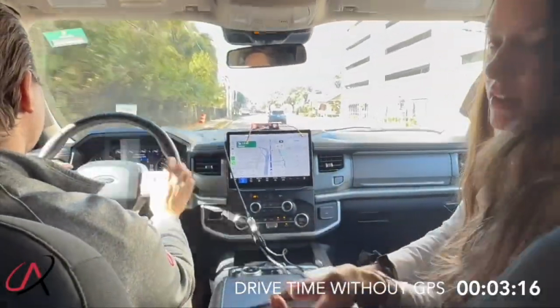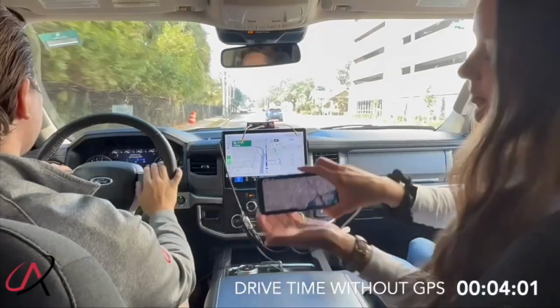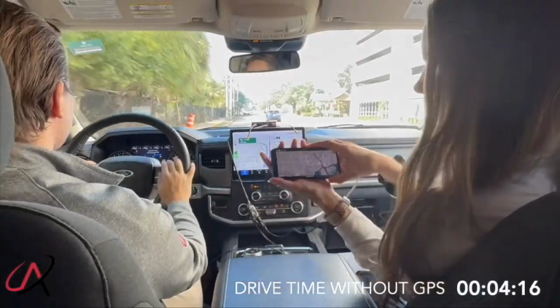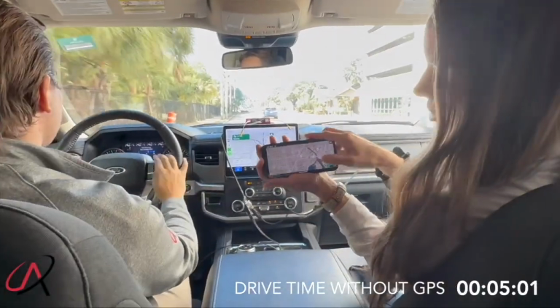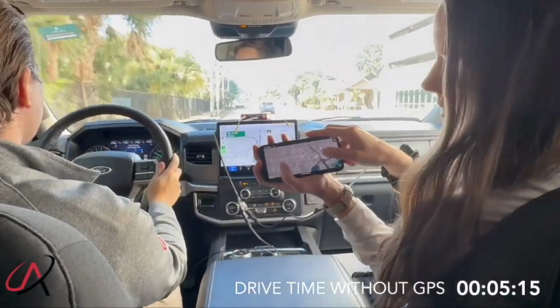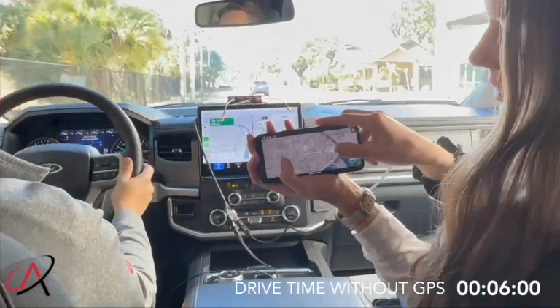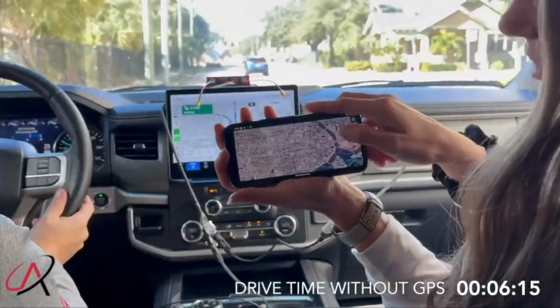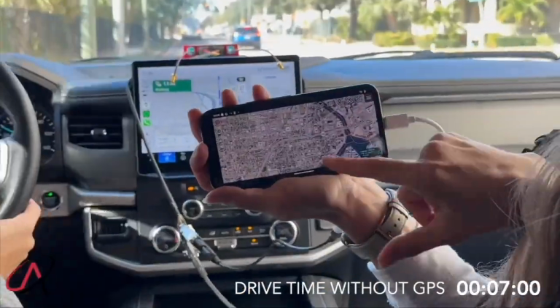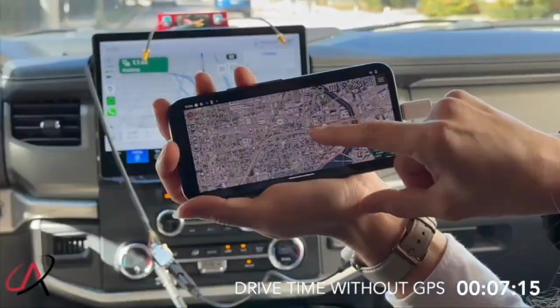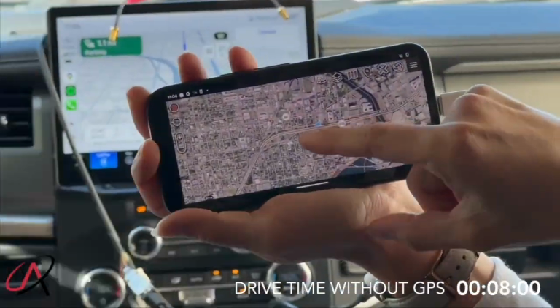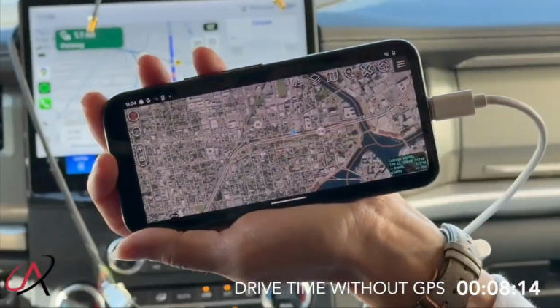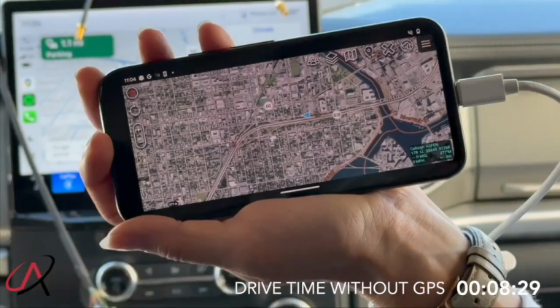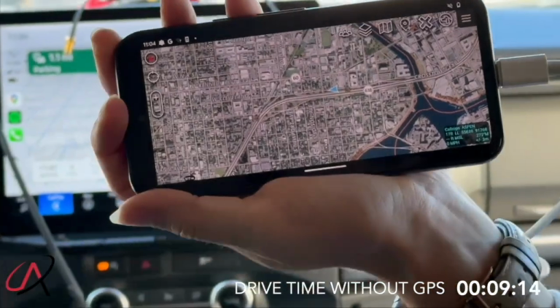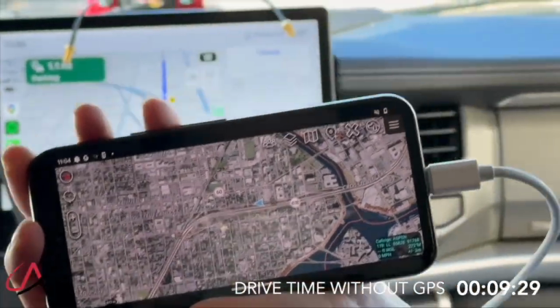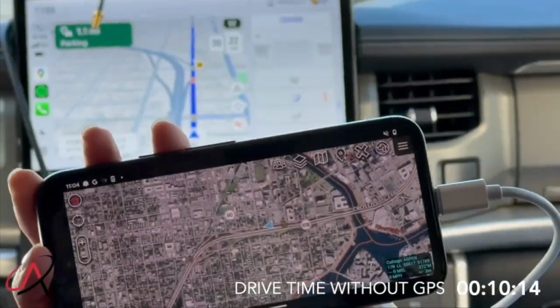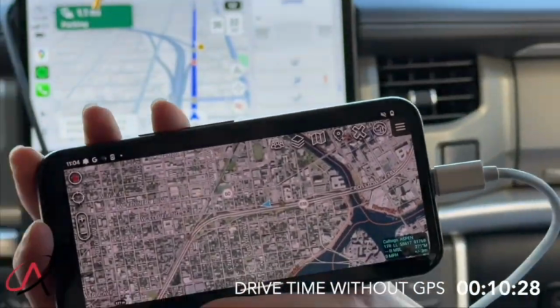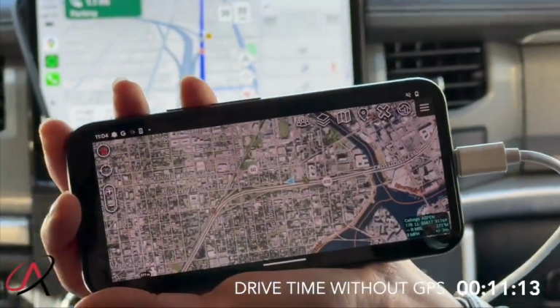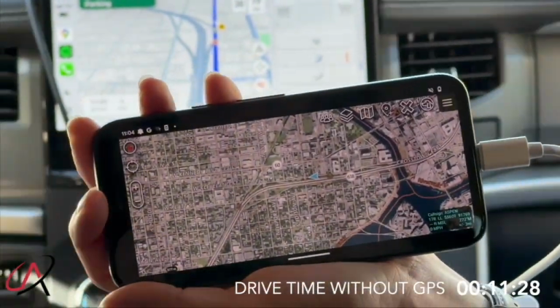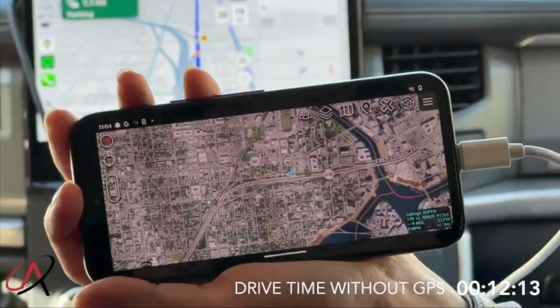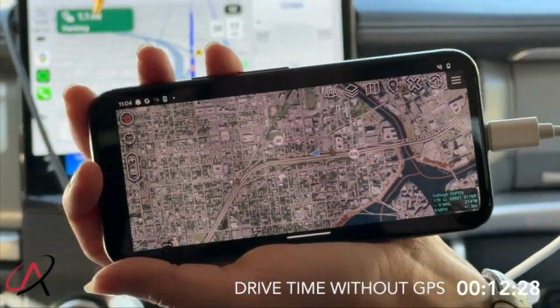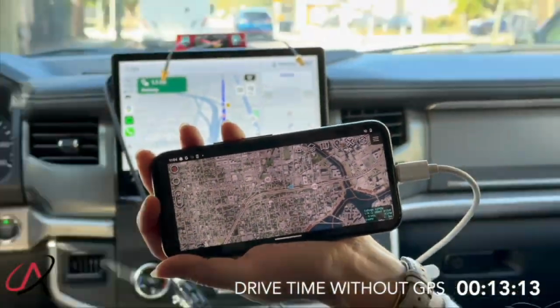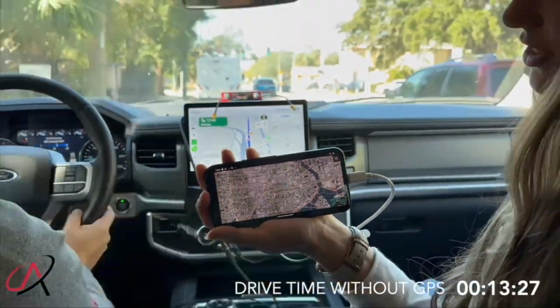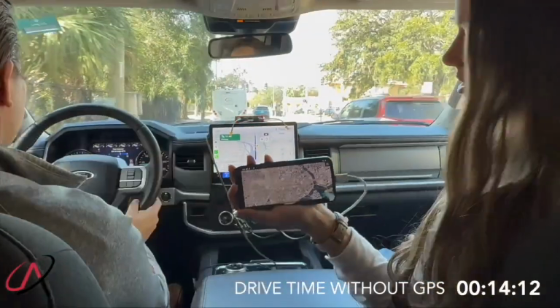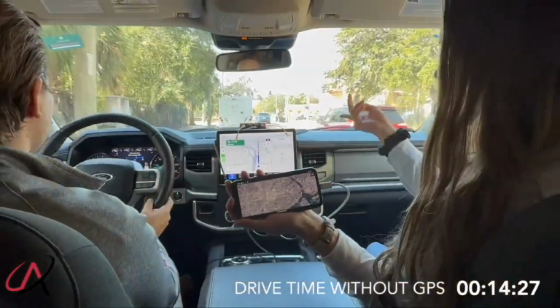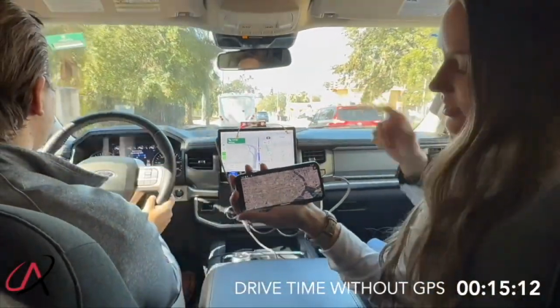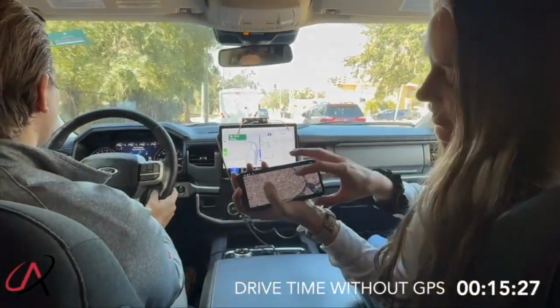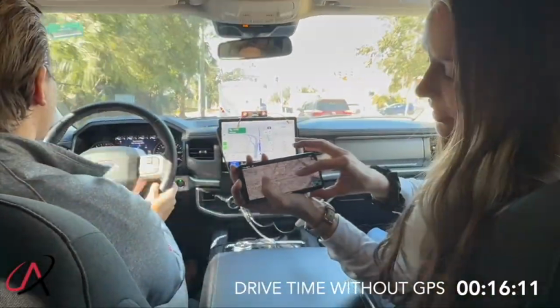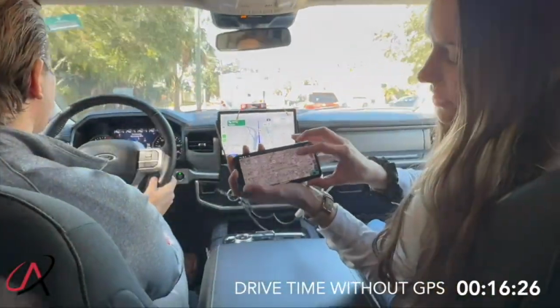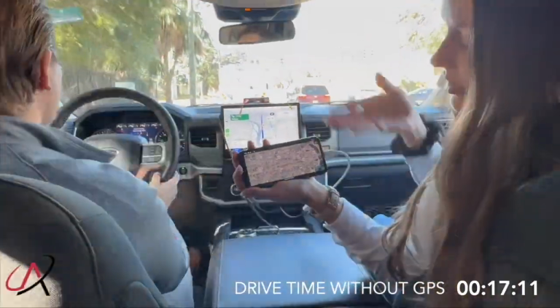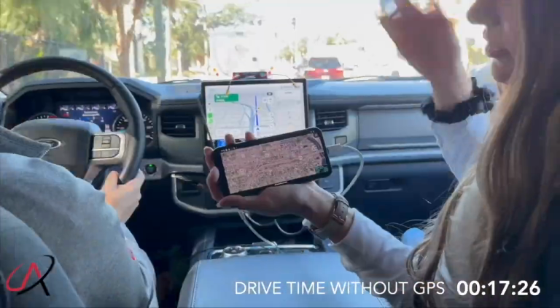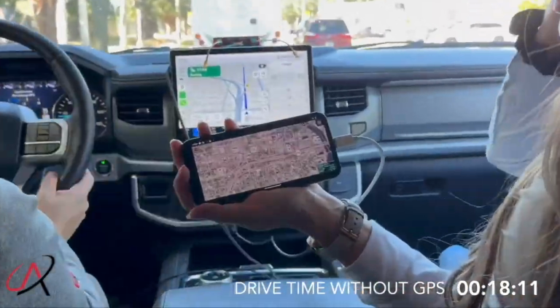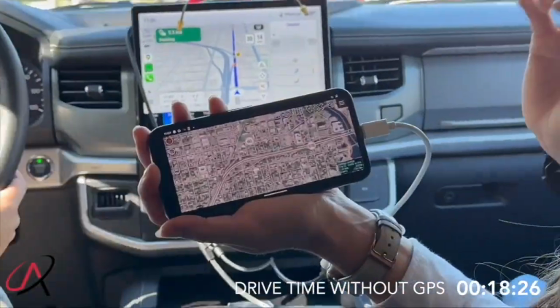Both antennae are now unplugged, and you can see the arrow is still in the street. We're dead reckoning completely now — just using the optical gyro-based inertial navigation system from our GNSS INS, and this is all dead reckoning from our system.